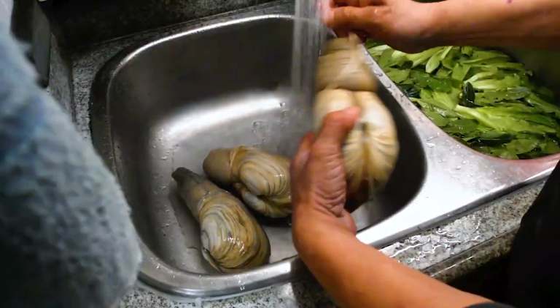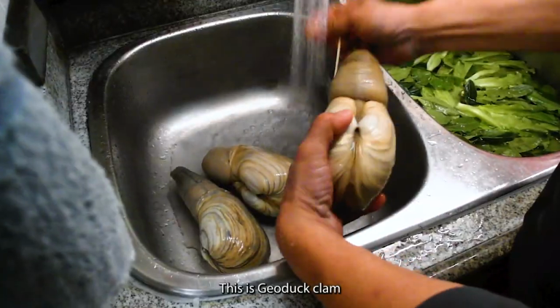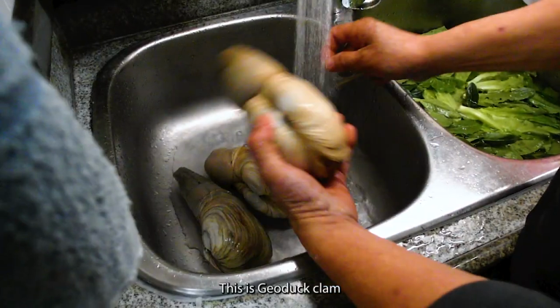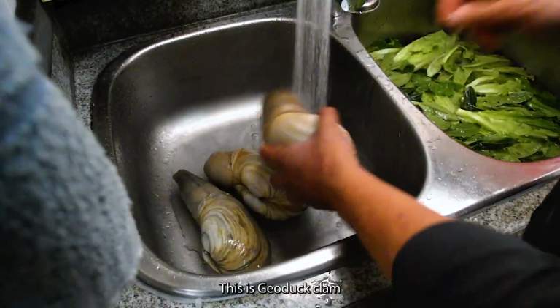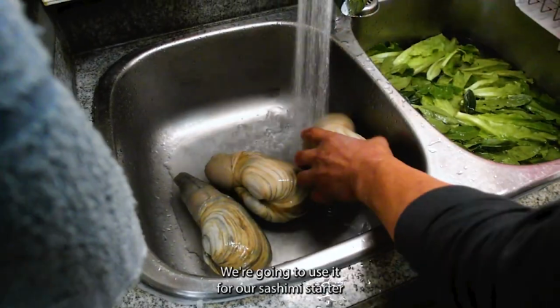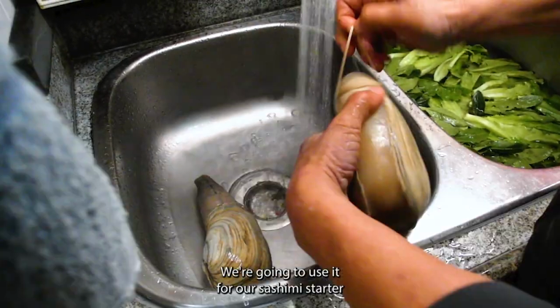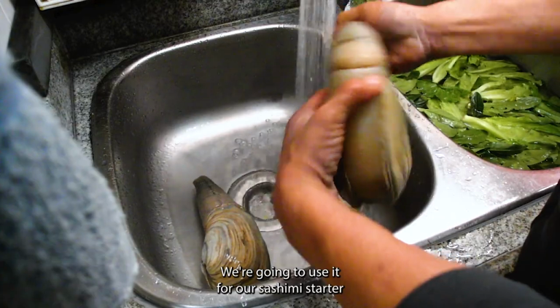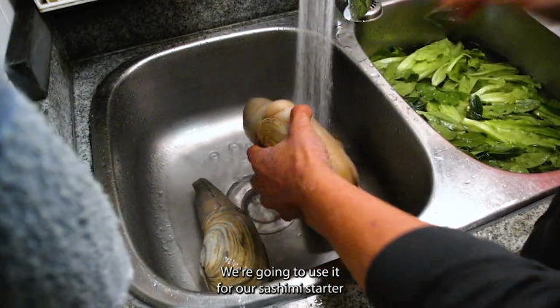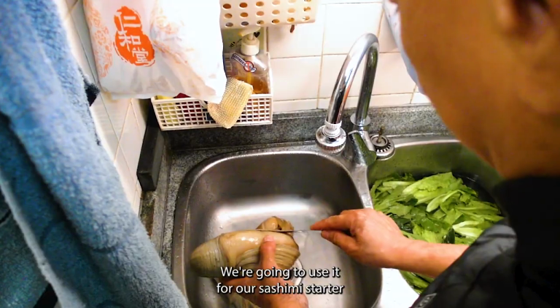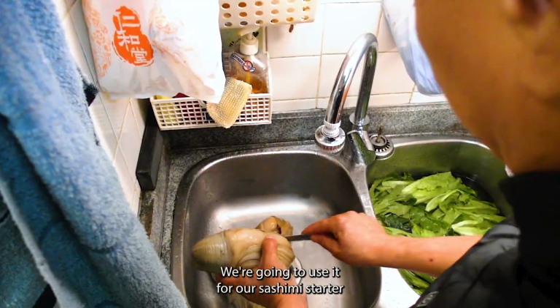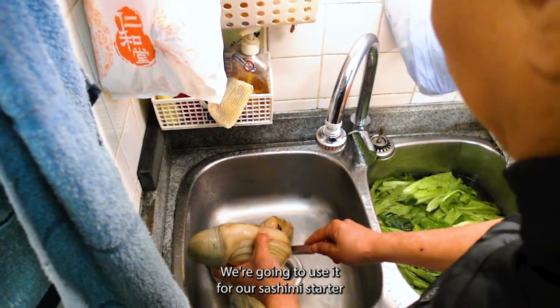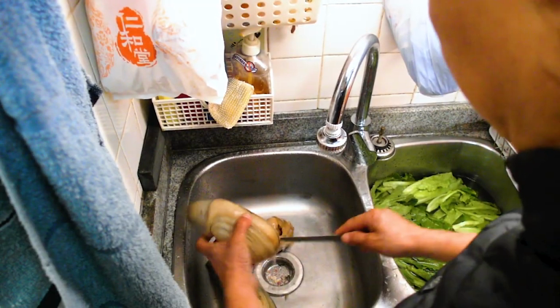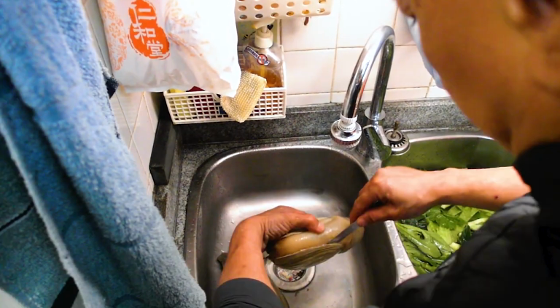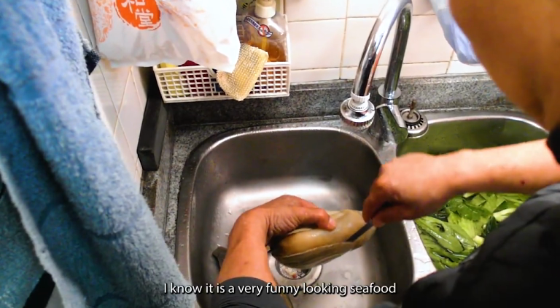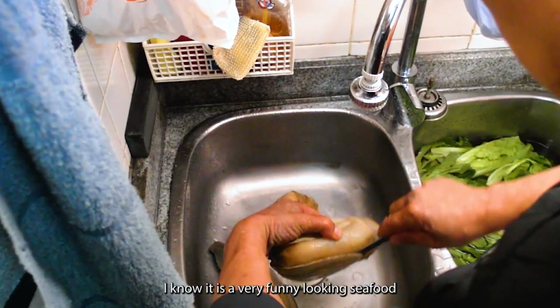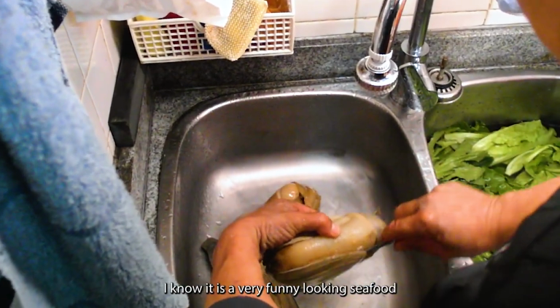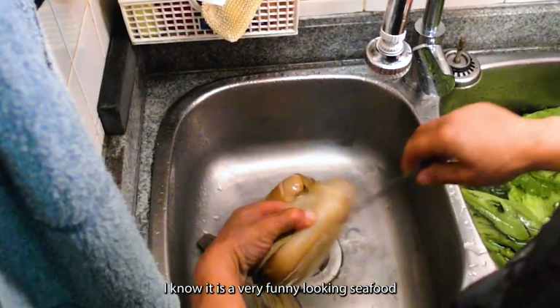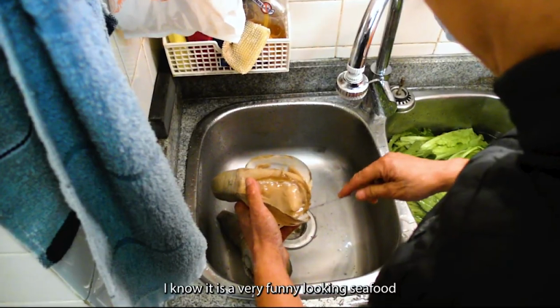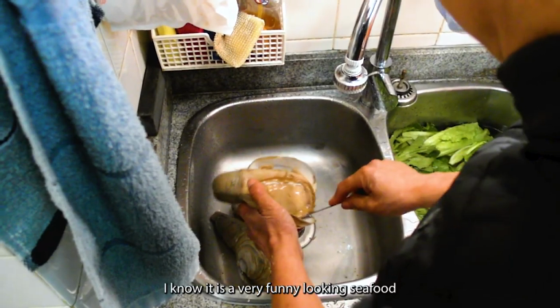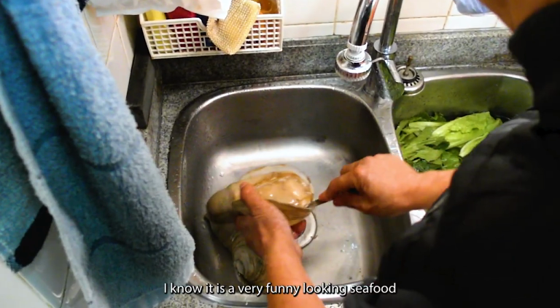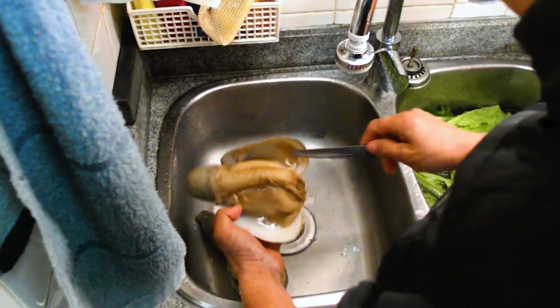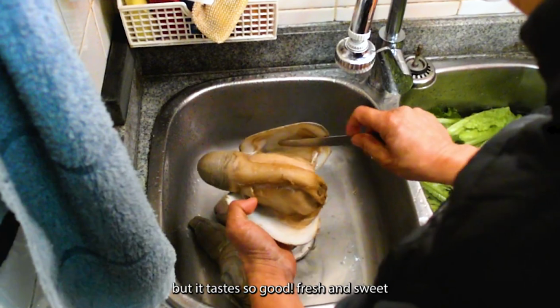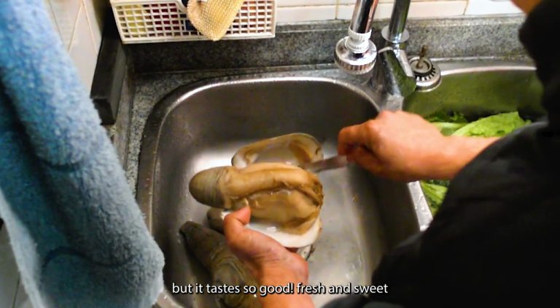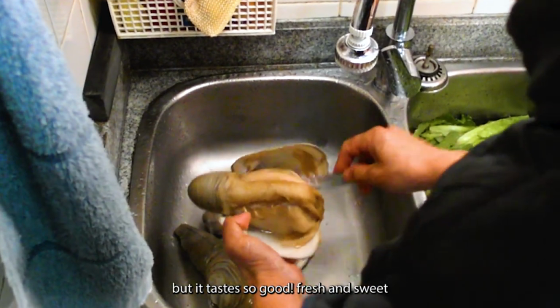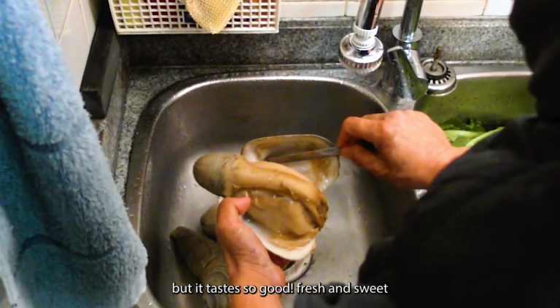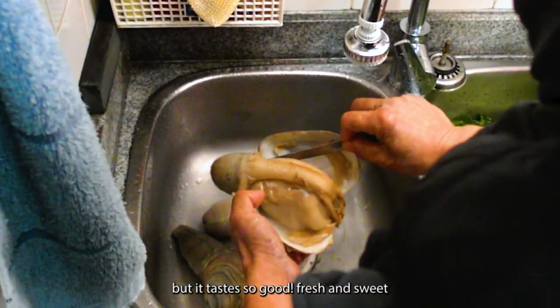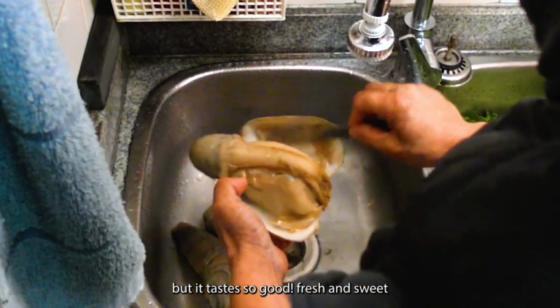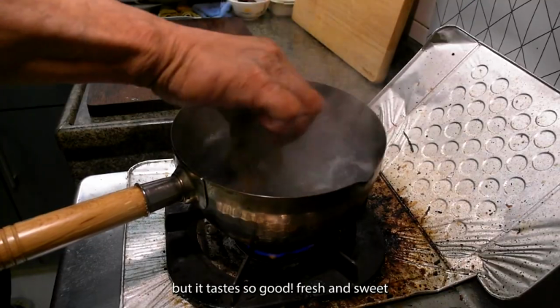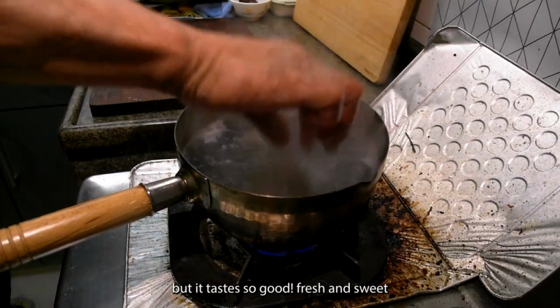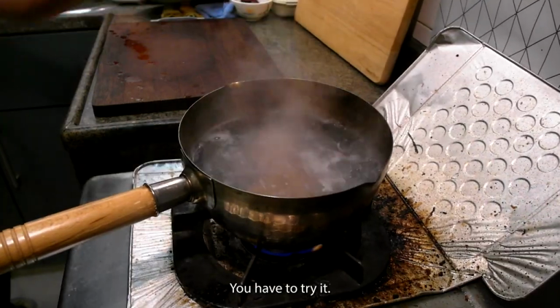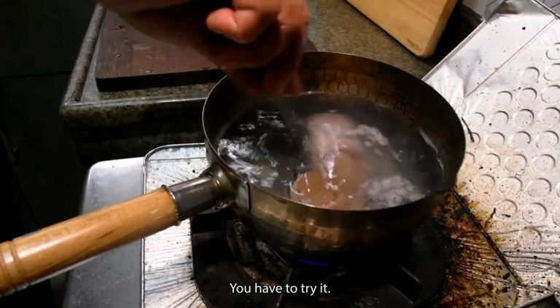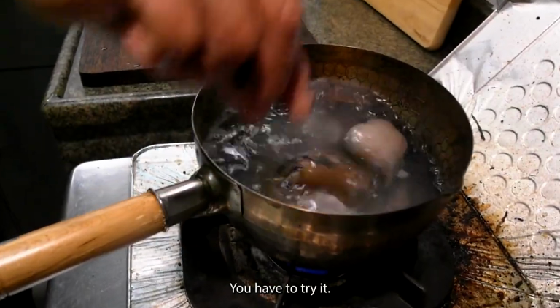This is geoduck. We're going to use it for a sashimi starter. I know it is a very funny looking seafood, but it tastes so good. You have to try it.